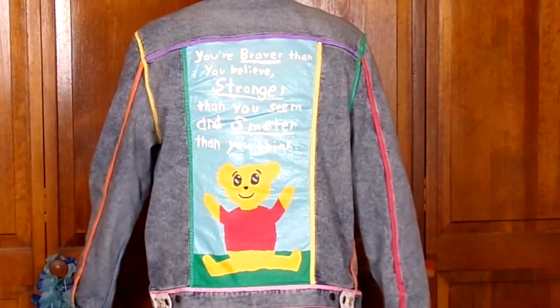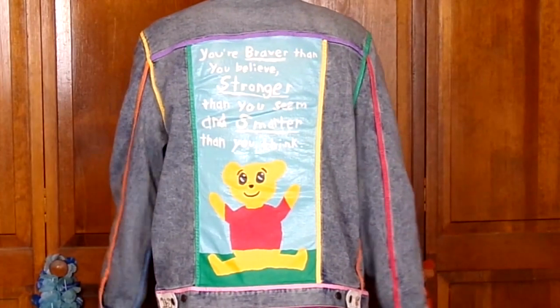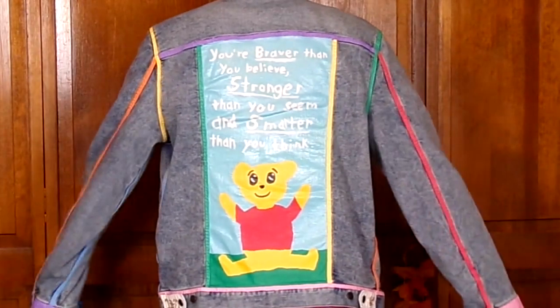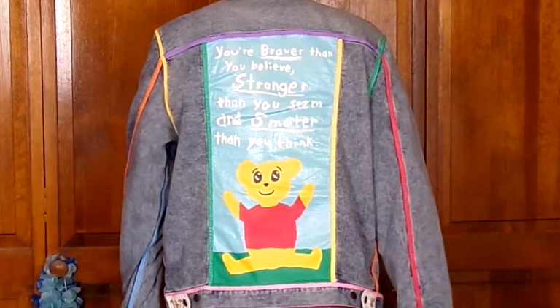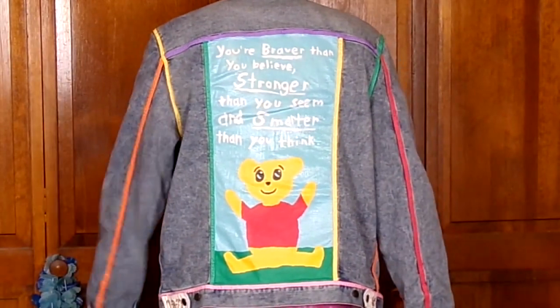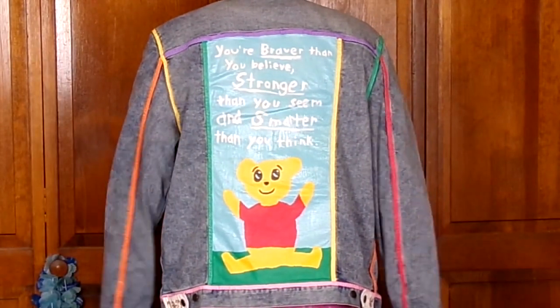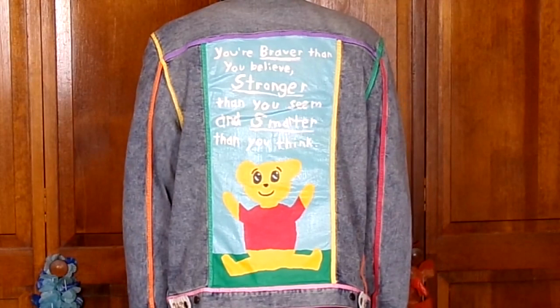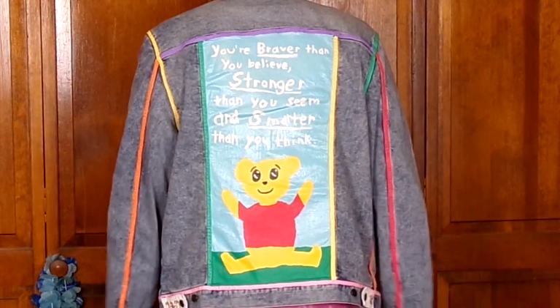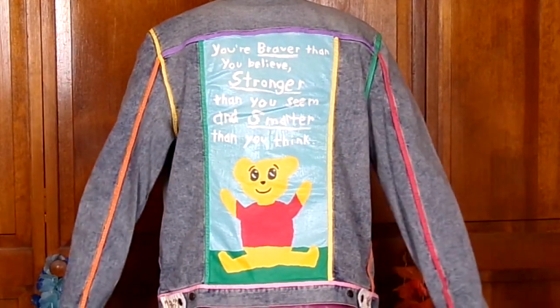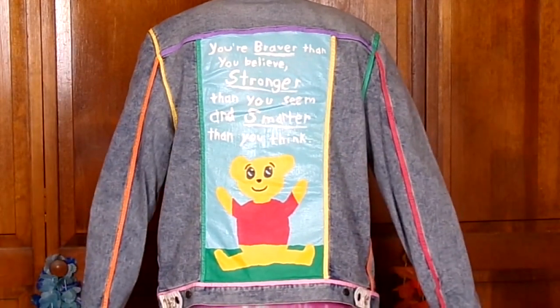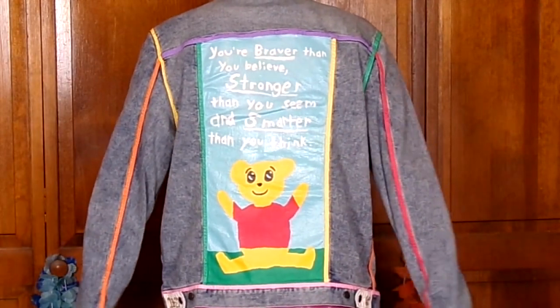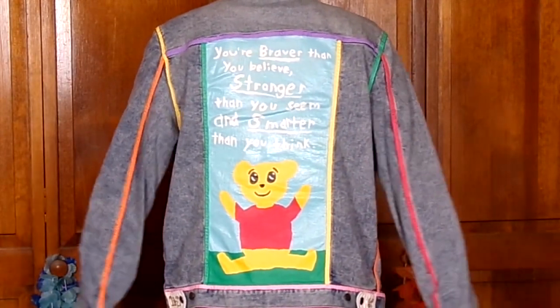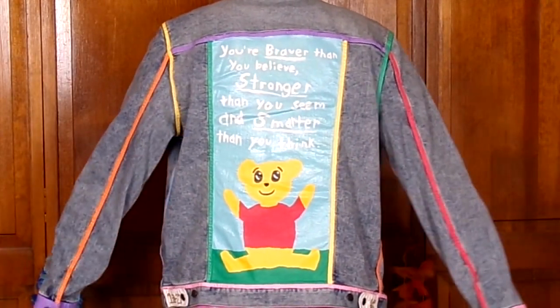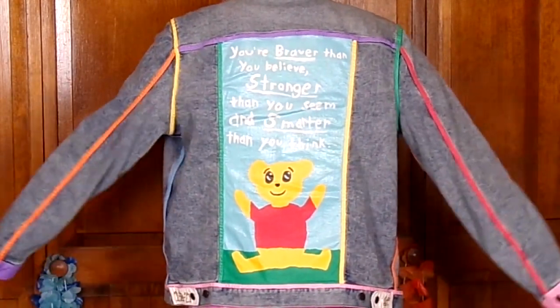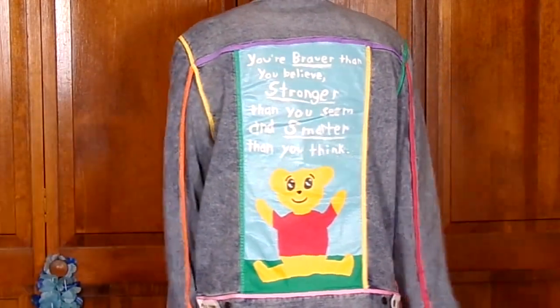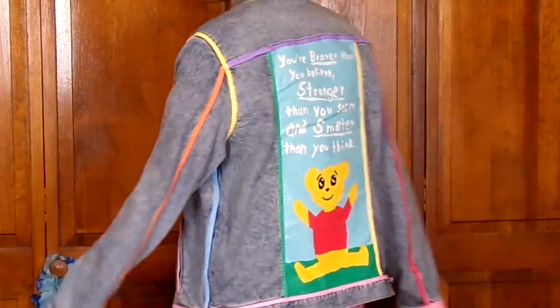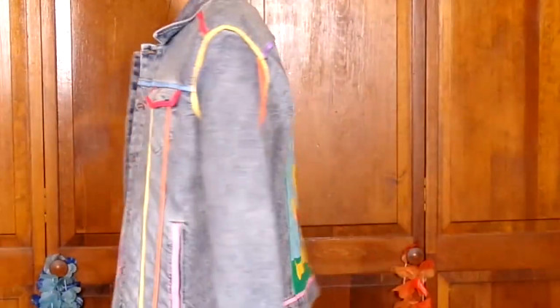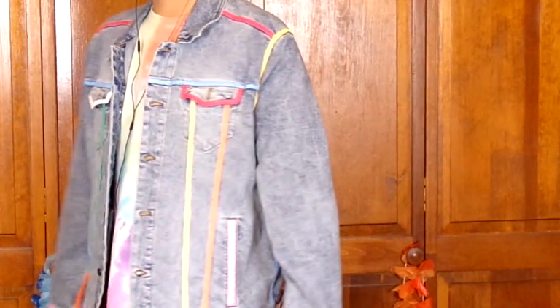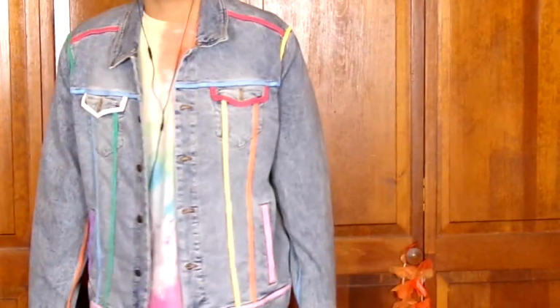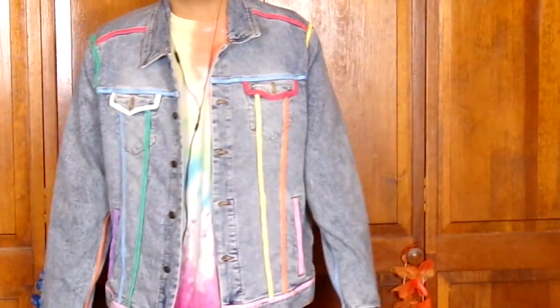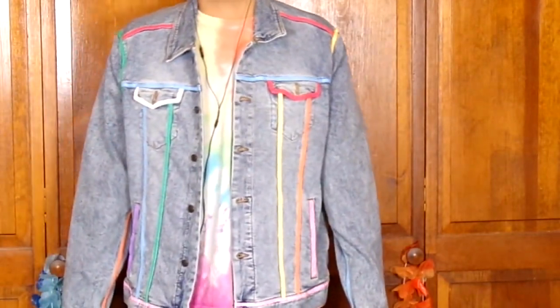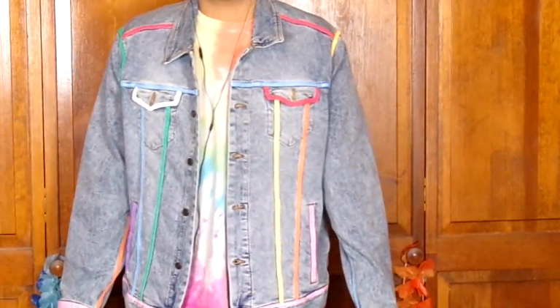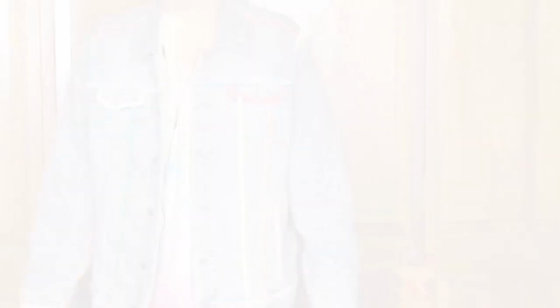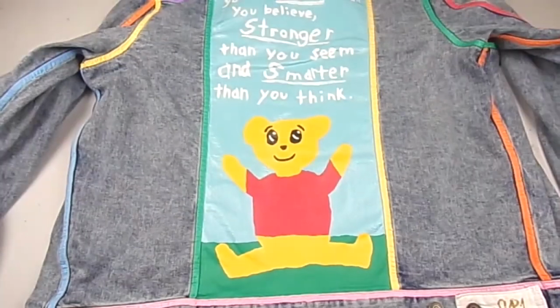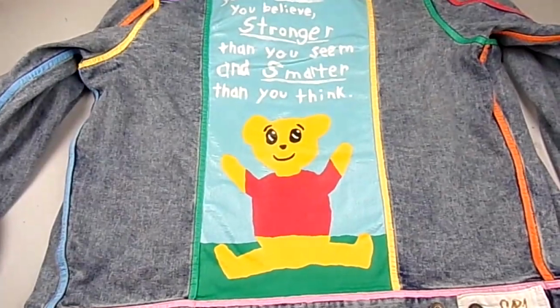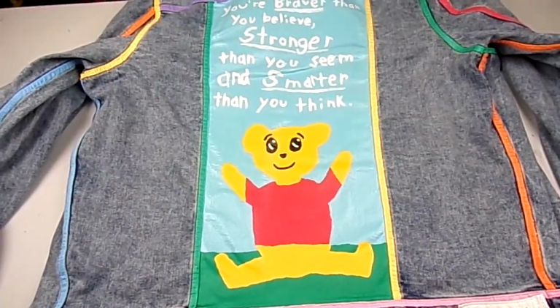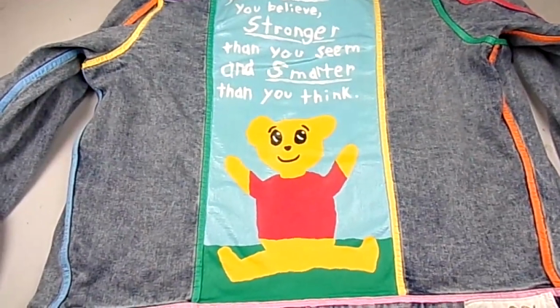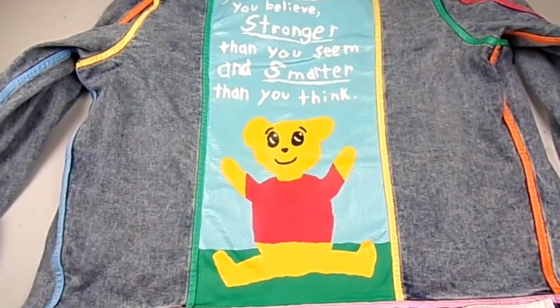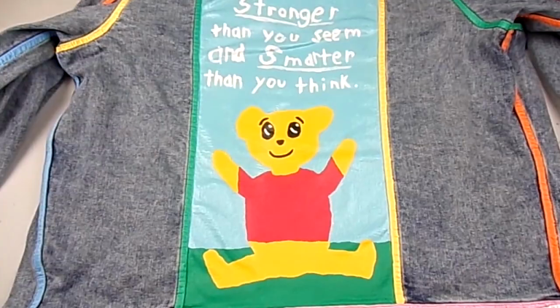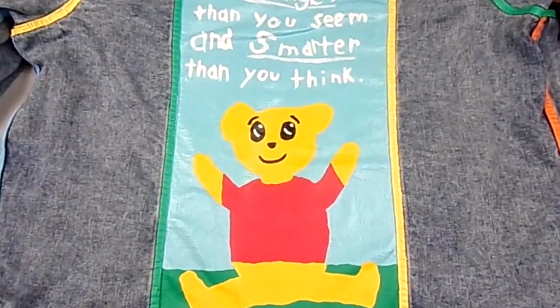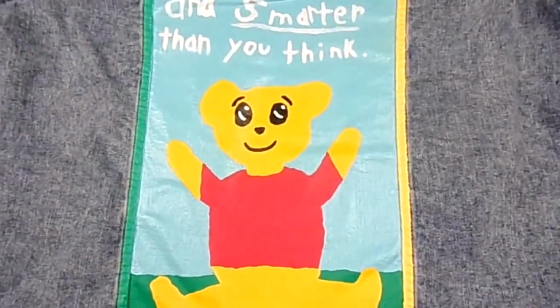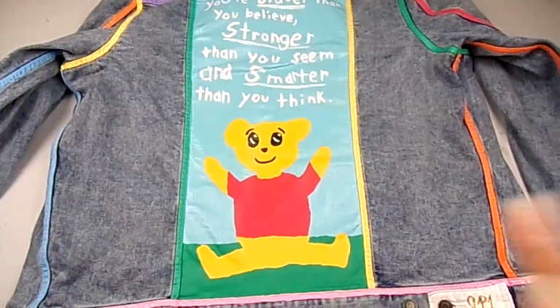Thank you all so much for watching this video. I hope you all enjoyed this jacket and how I painted it and how it turned out. I am really happy with it and I hope you all are too. Thank you all so much for watching, and God bless you.